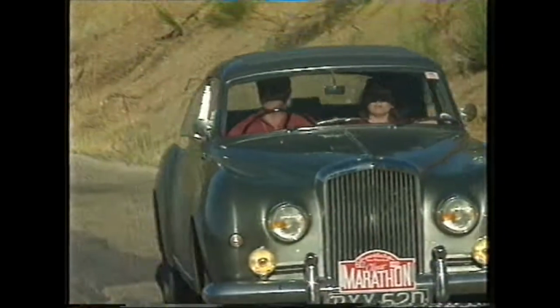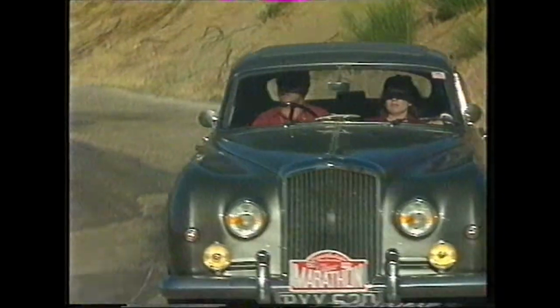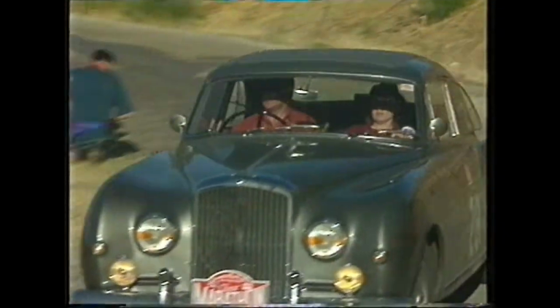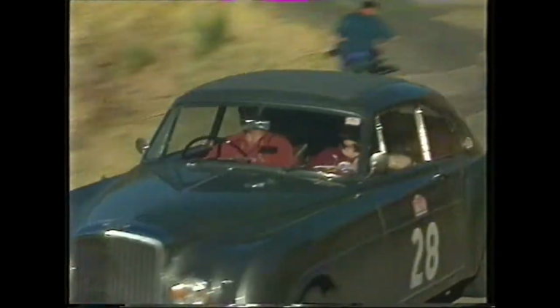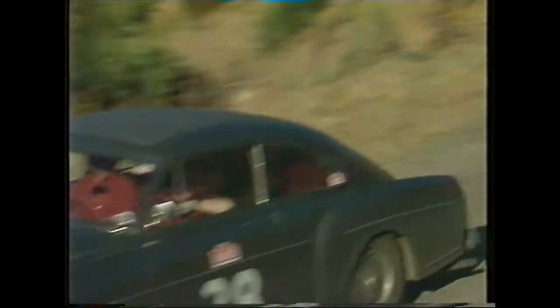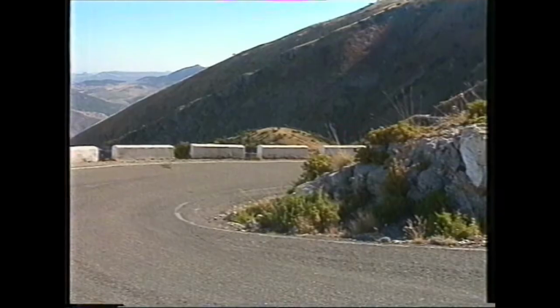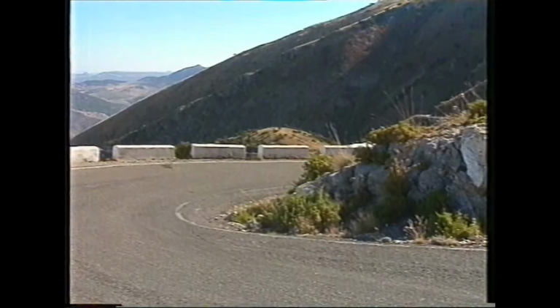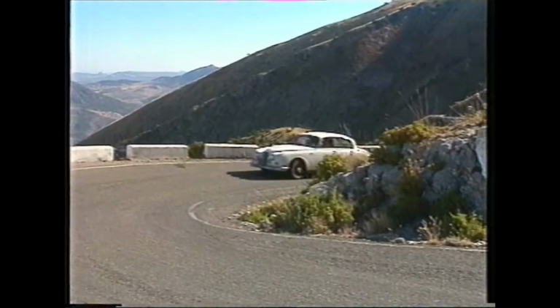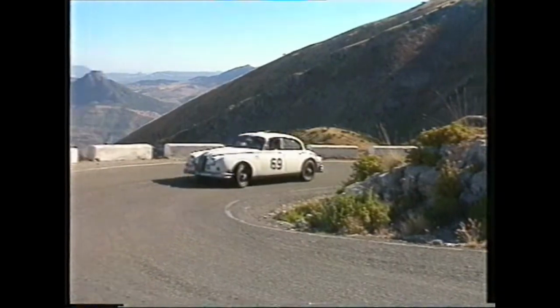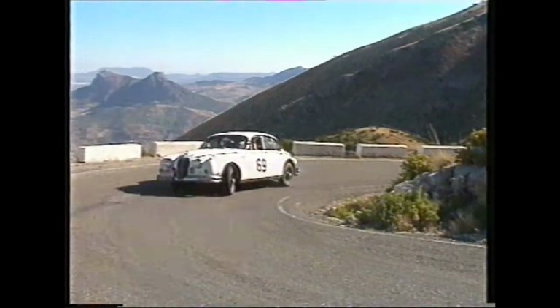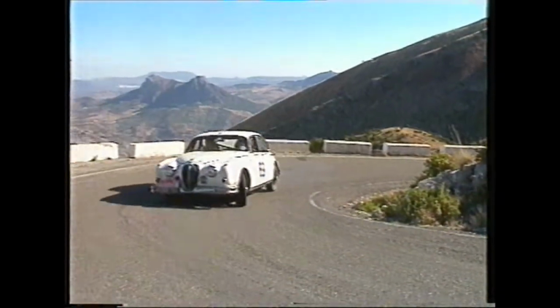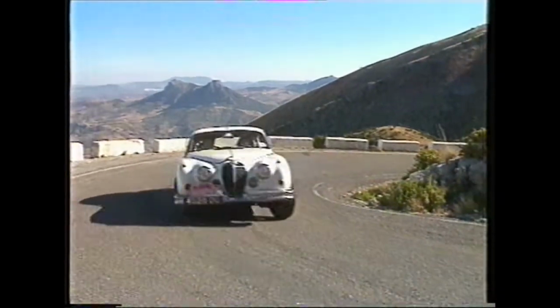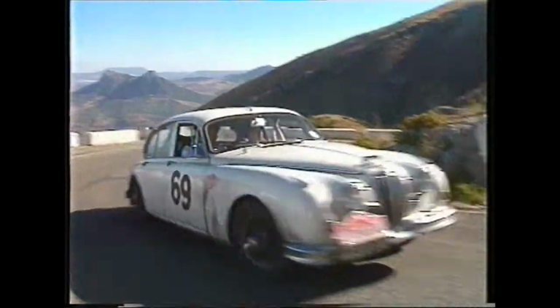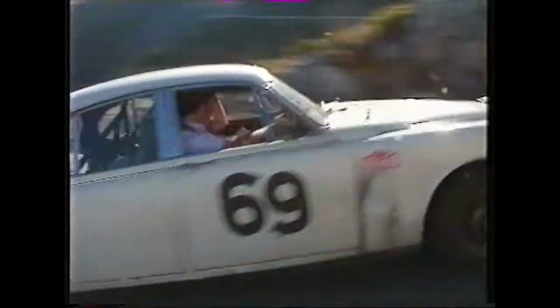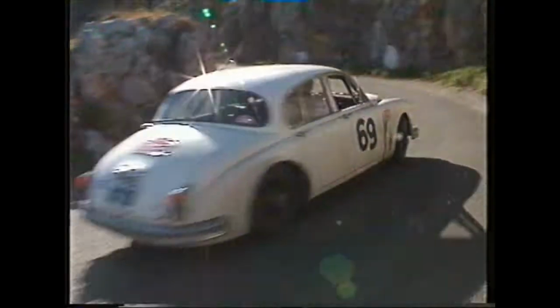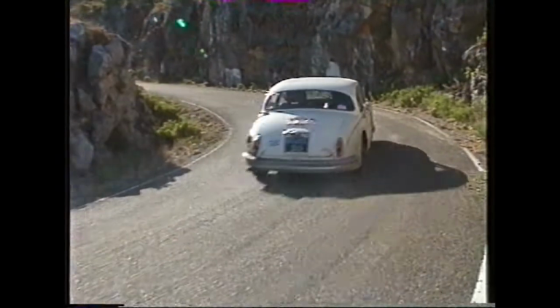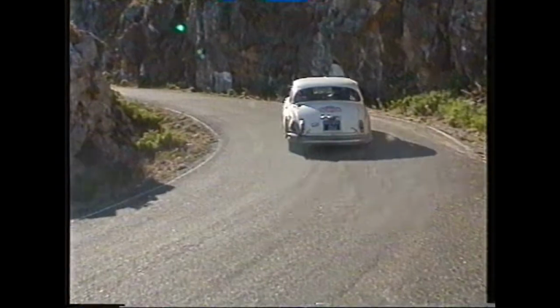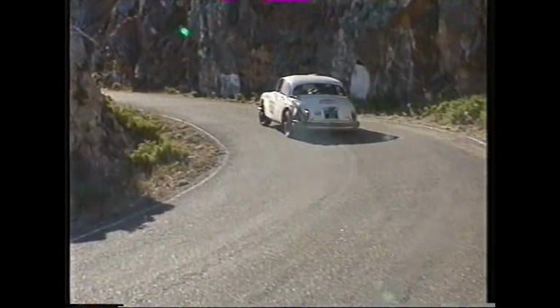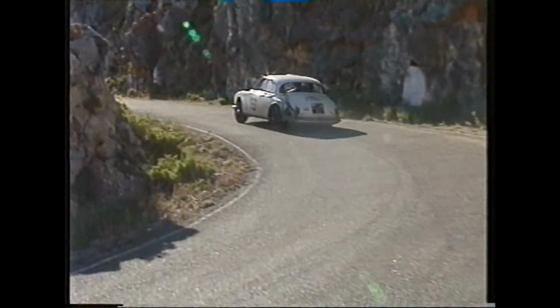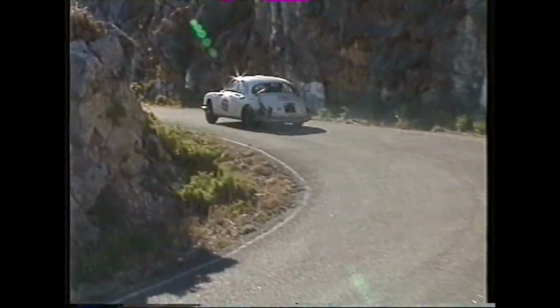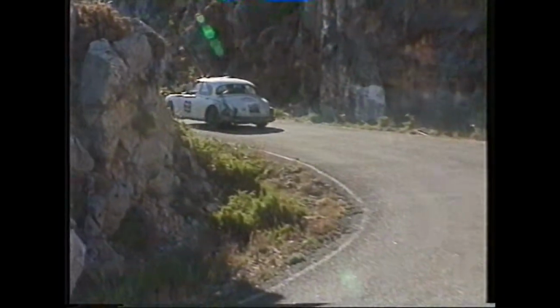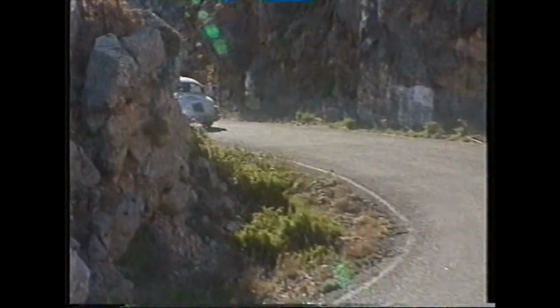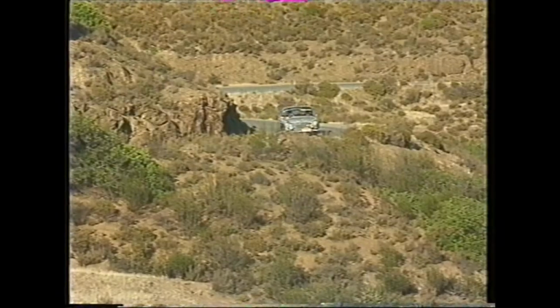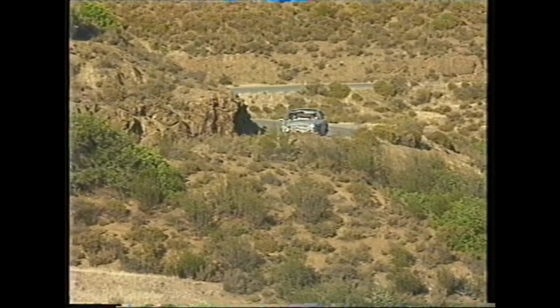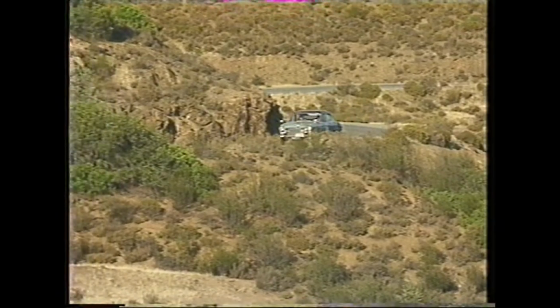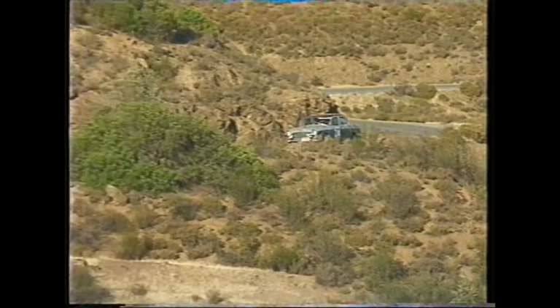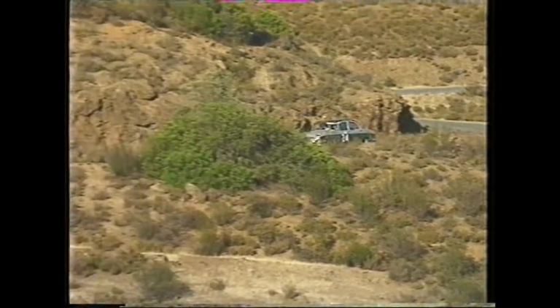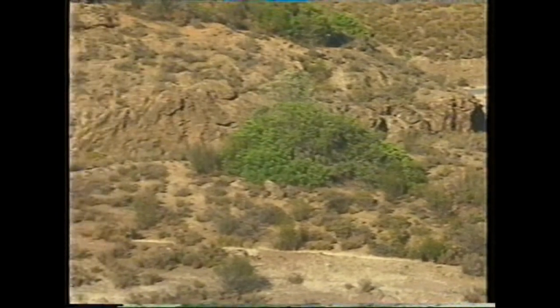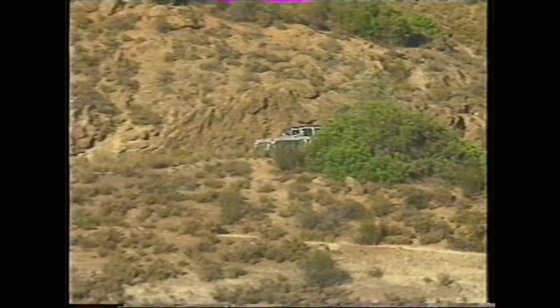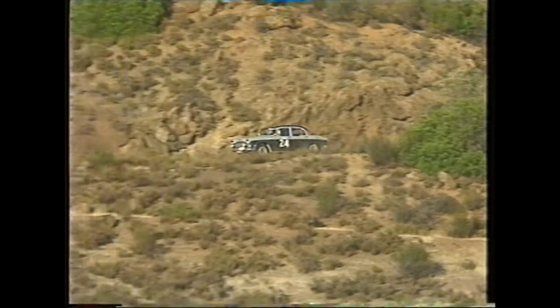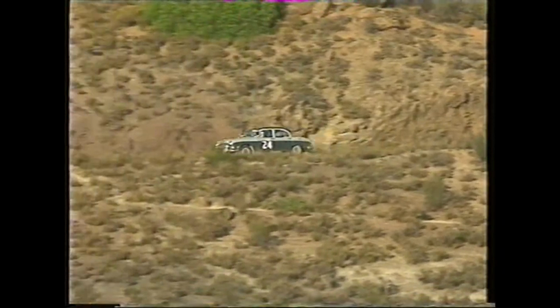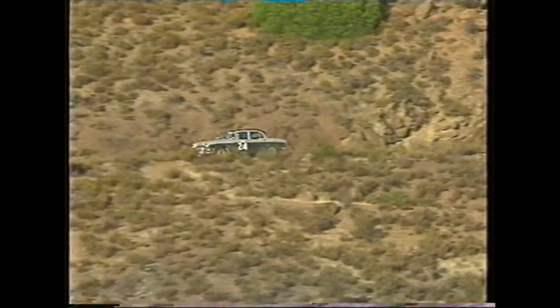Even the bulky Bentley Continental was unflustered. Father and son Tom and Nick Barrow entered one of the most unlikely machines of all, a 1958 Humber Super Snipe.